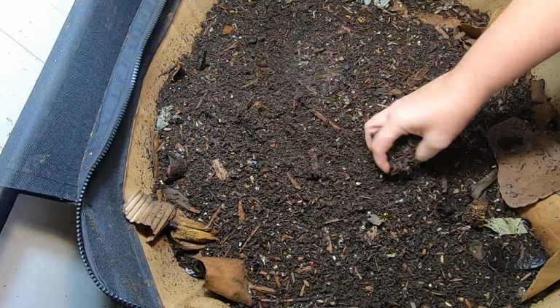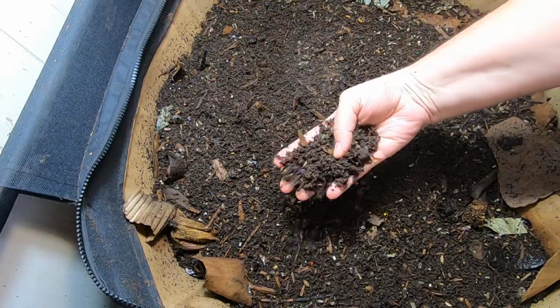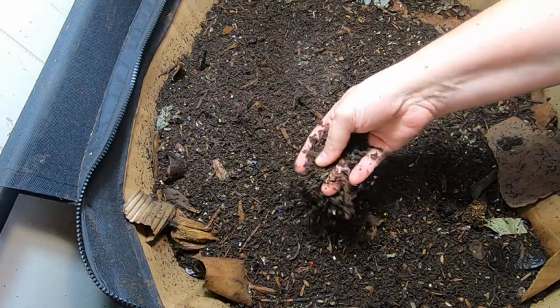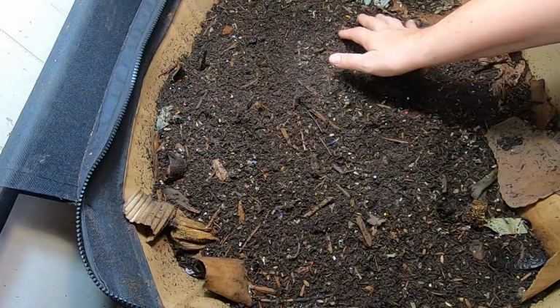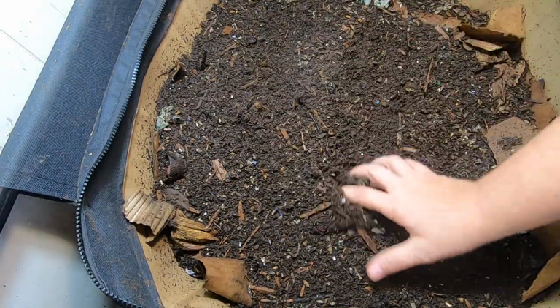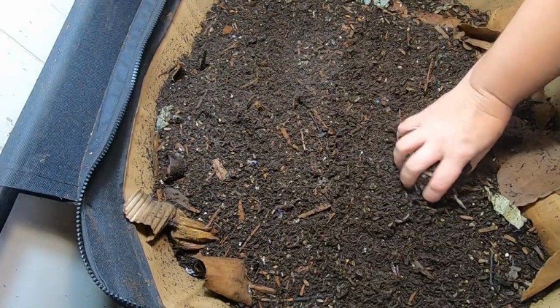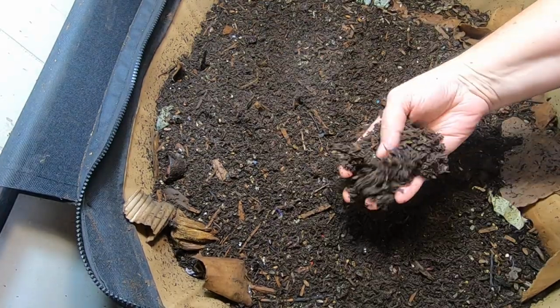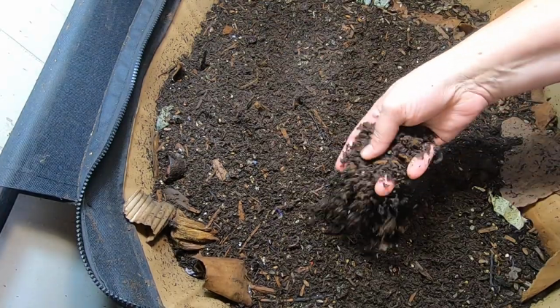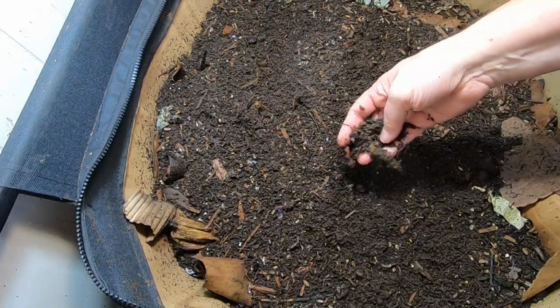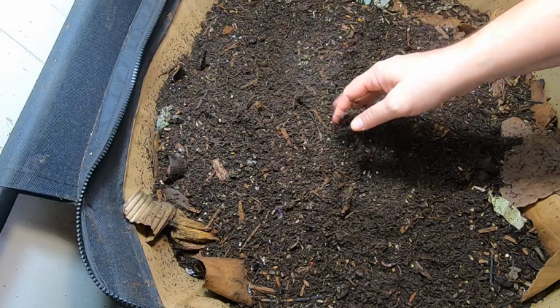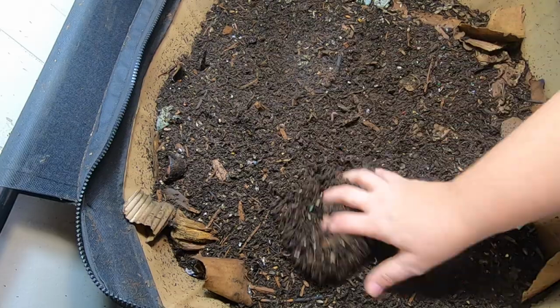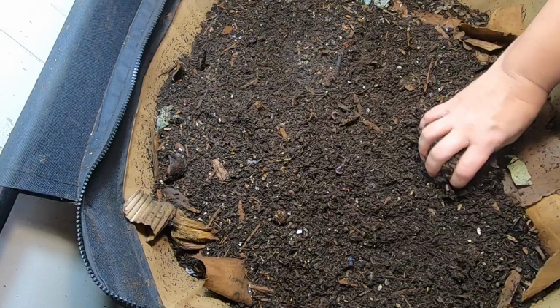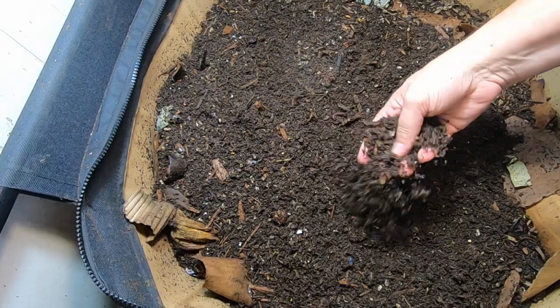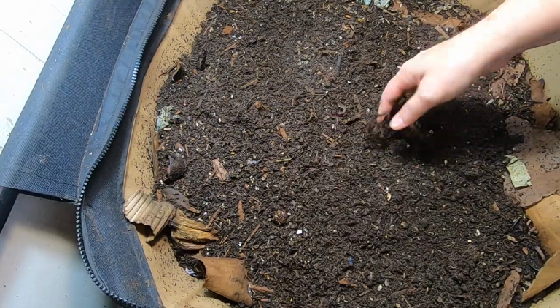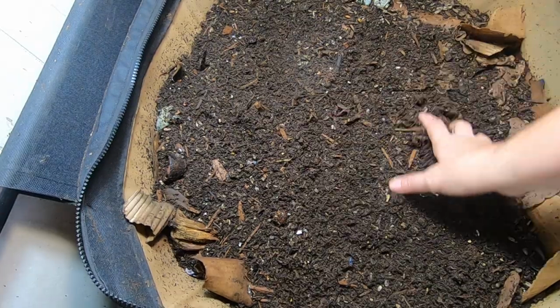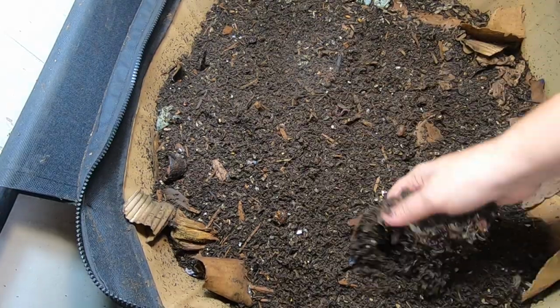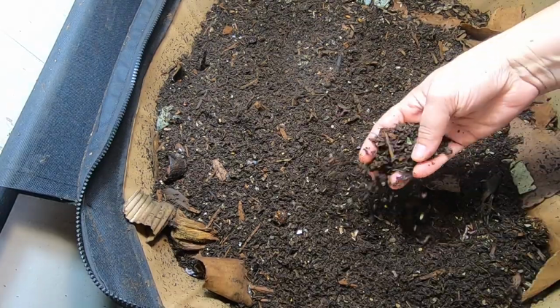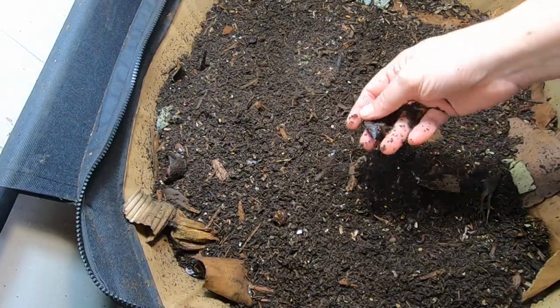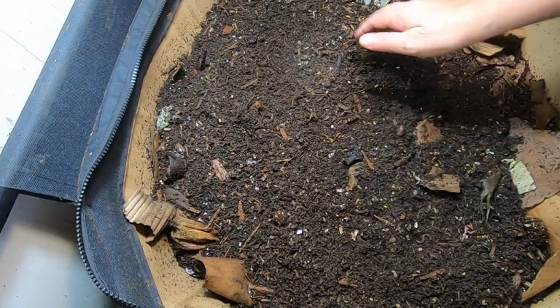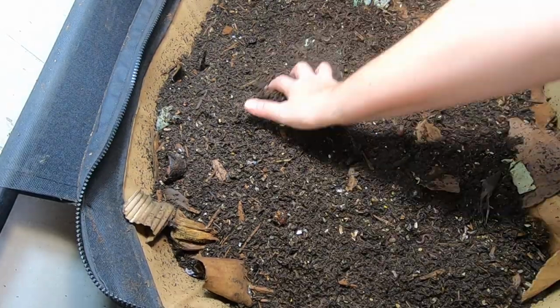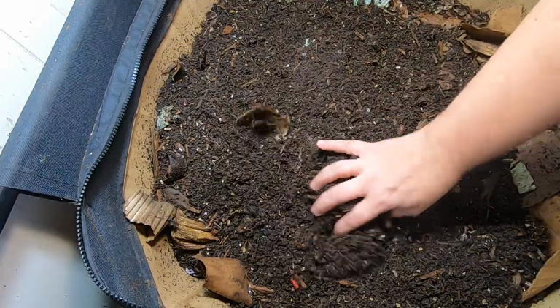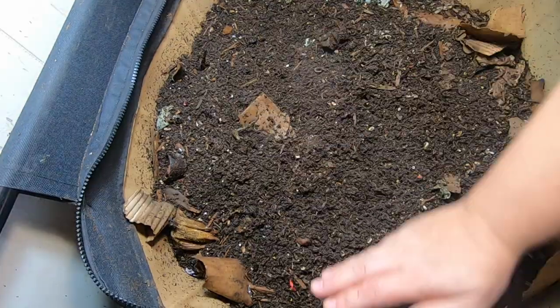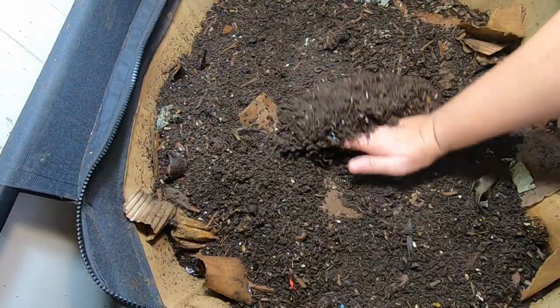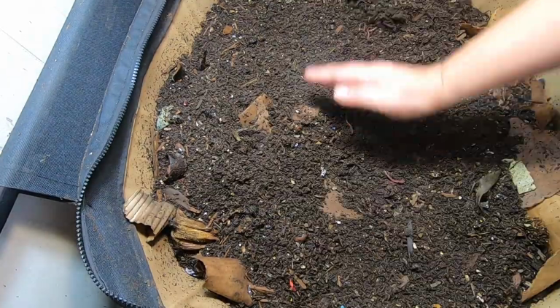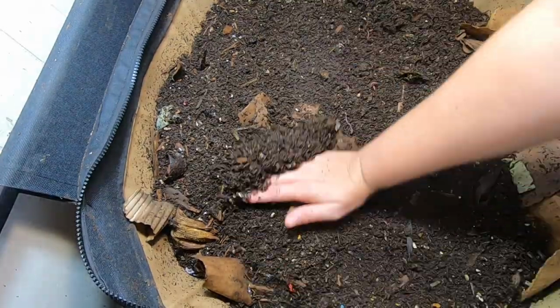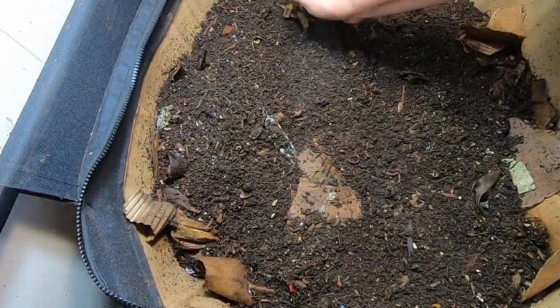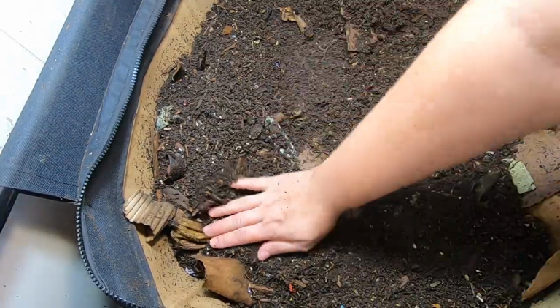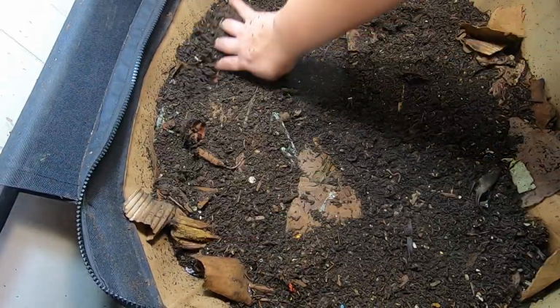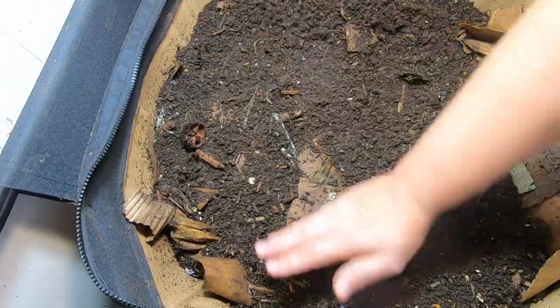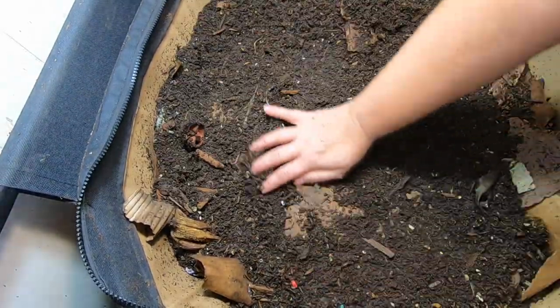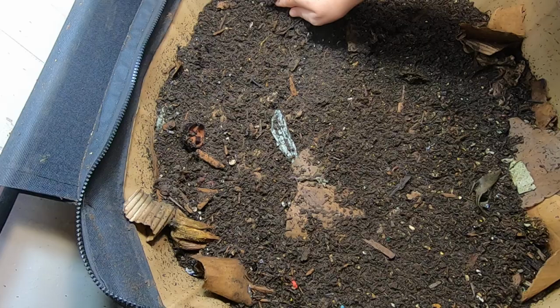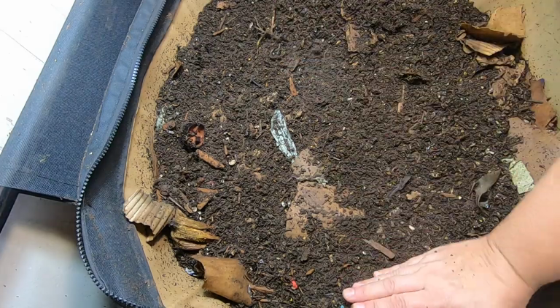I did a little bit of a harvest on the bottom, but there was still quite a few worms in there and unfinished castings. So I opted to just pour it back on the top and I'll keep doing that until it works itself out.